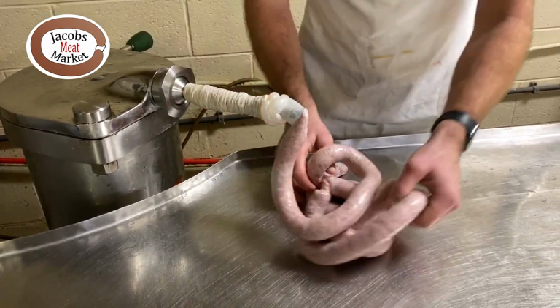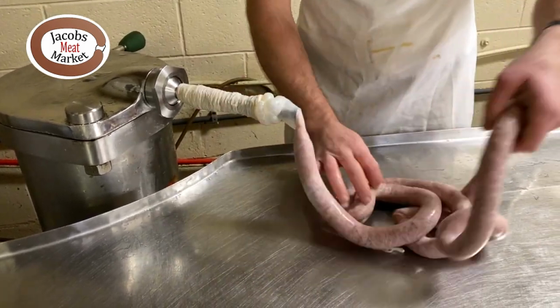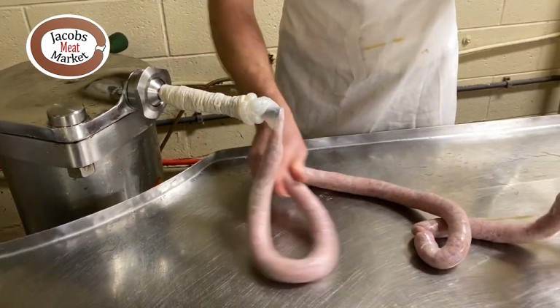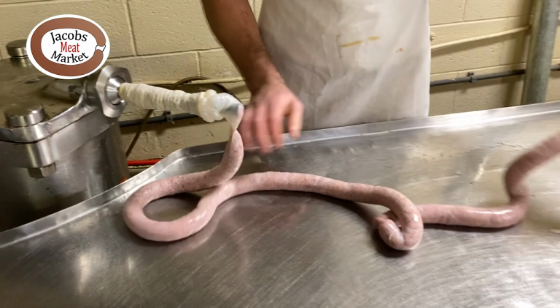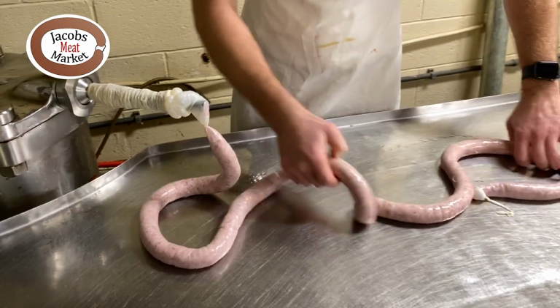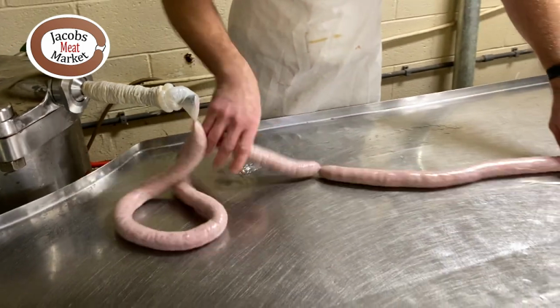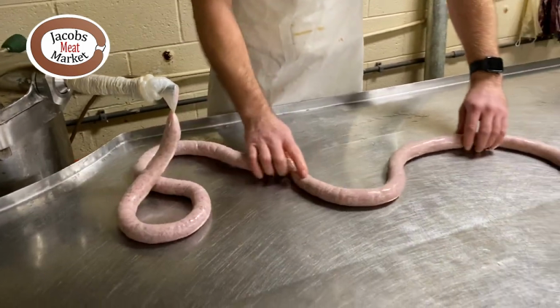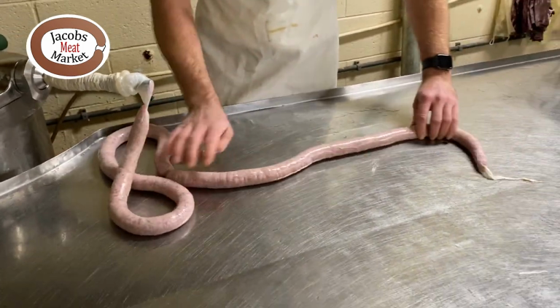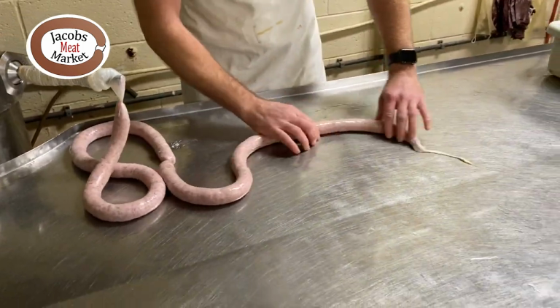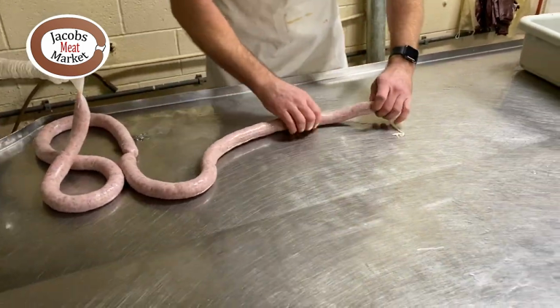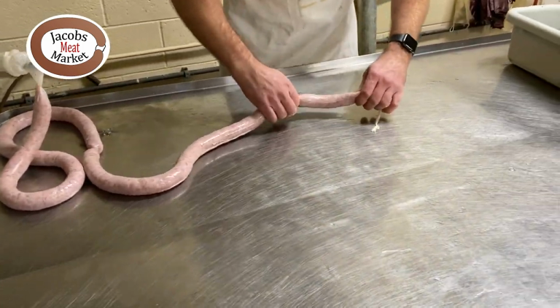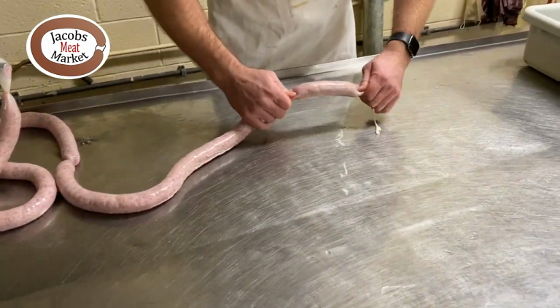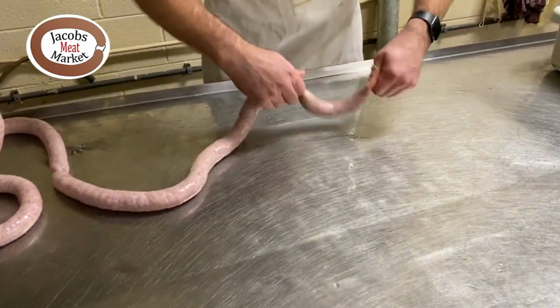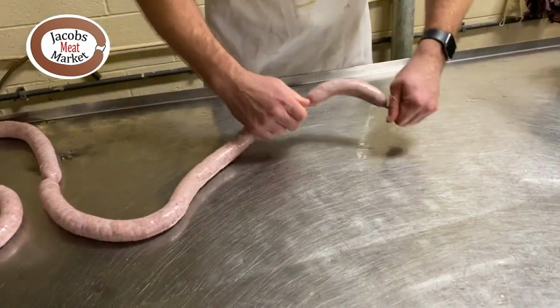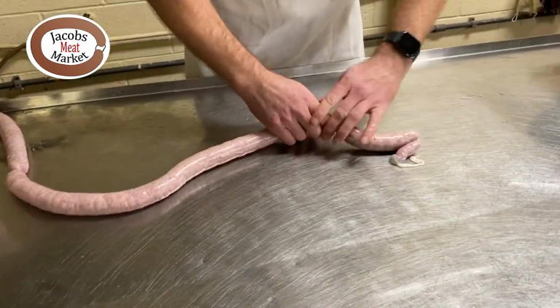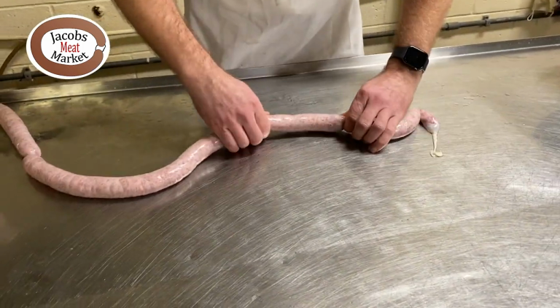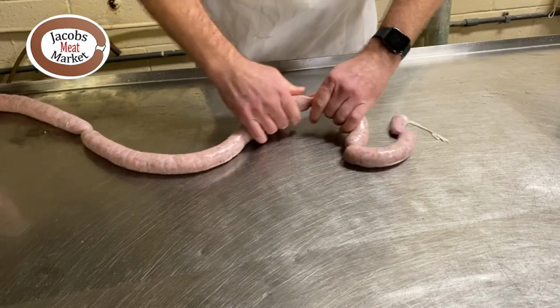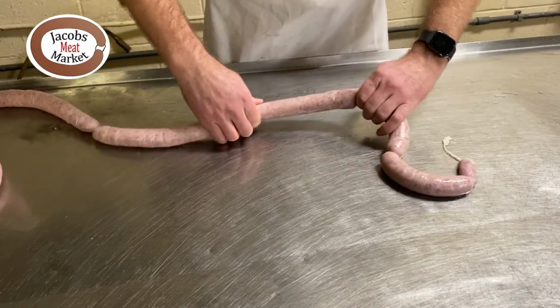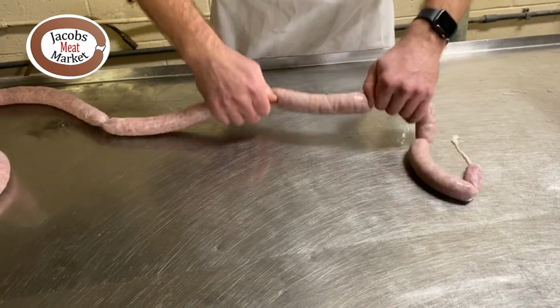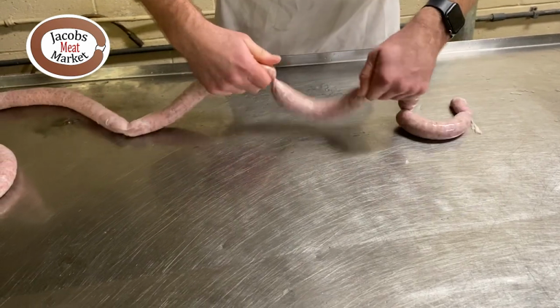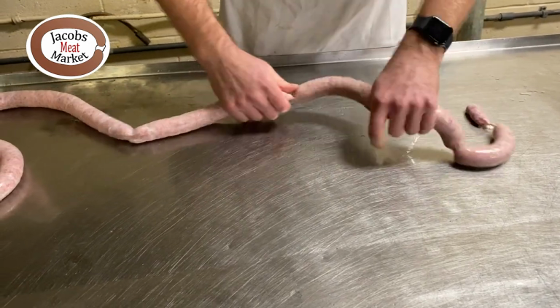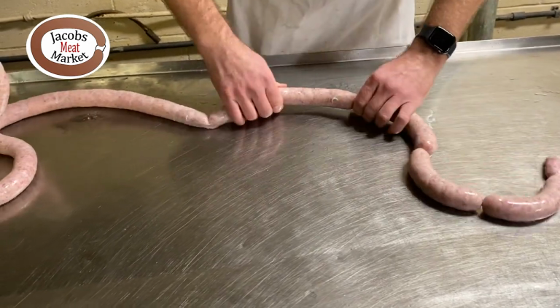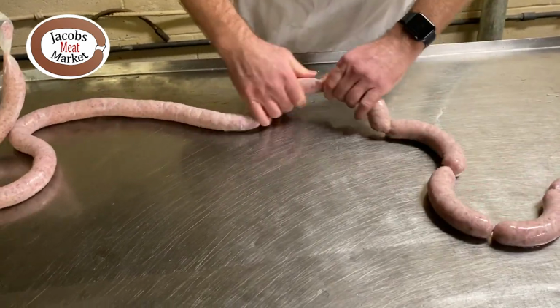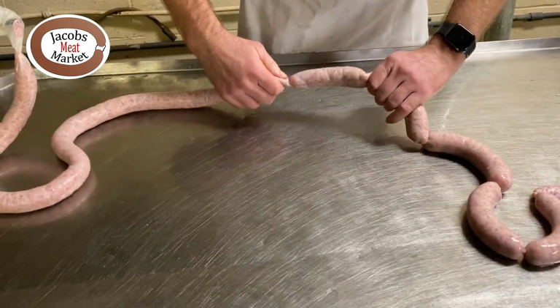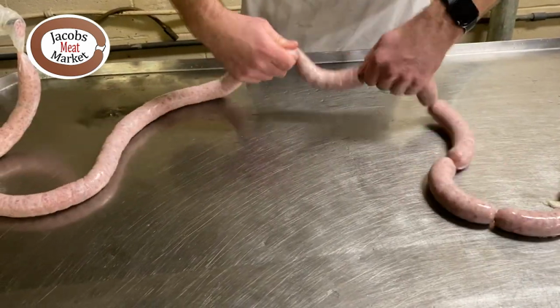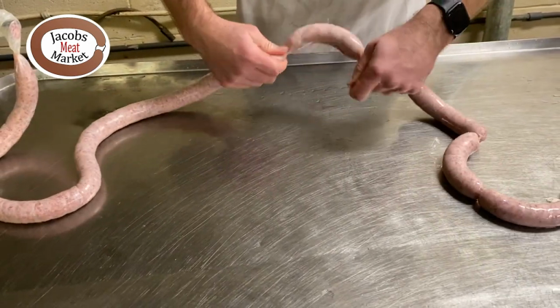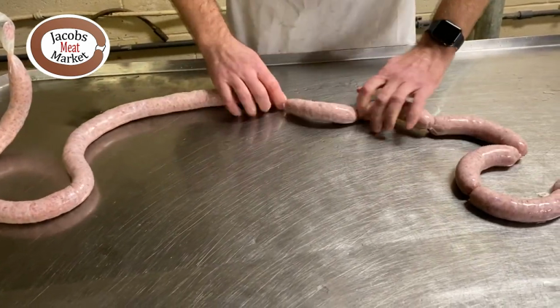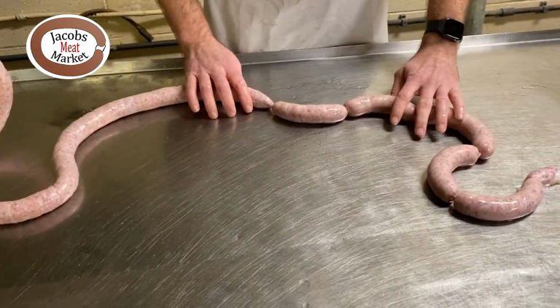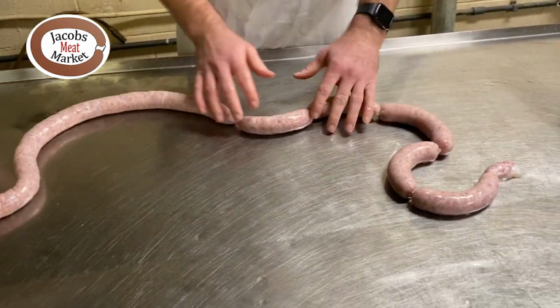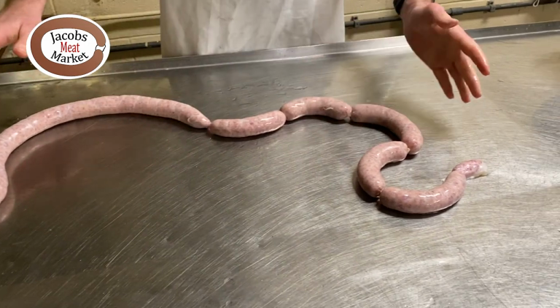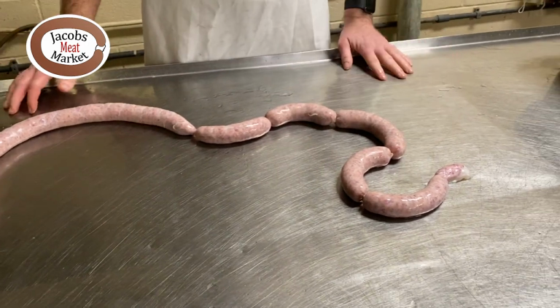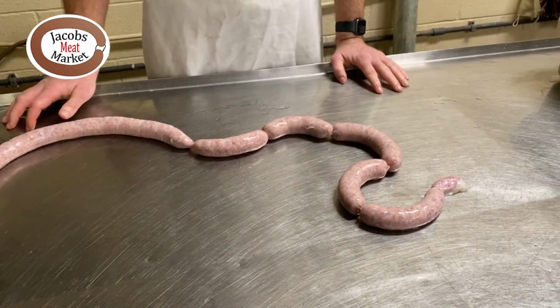So here they come off here and then we're going to hand twist all of these. It's a brat length — twist it, twist it, and twist it. And just continue throughout this whole length.